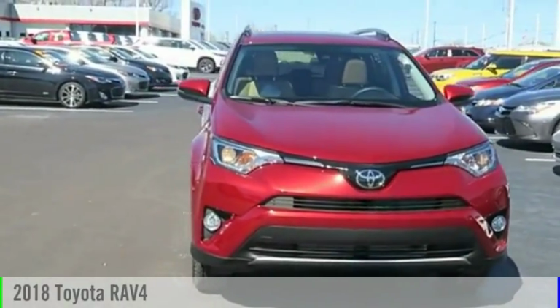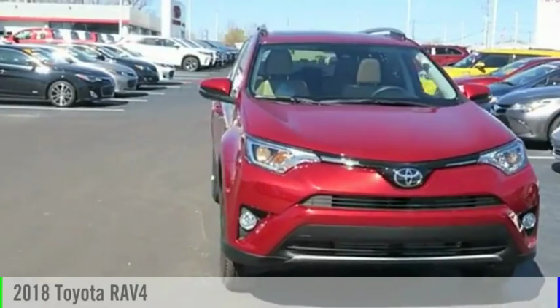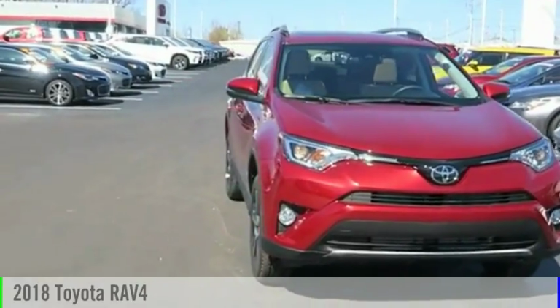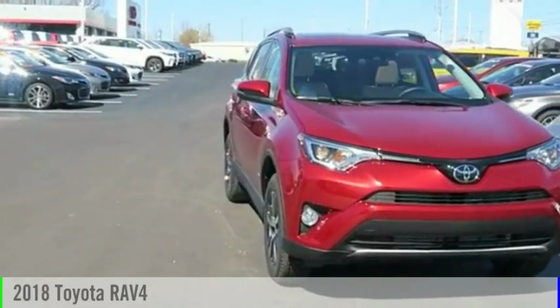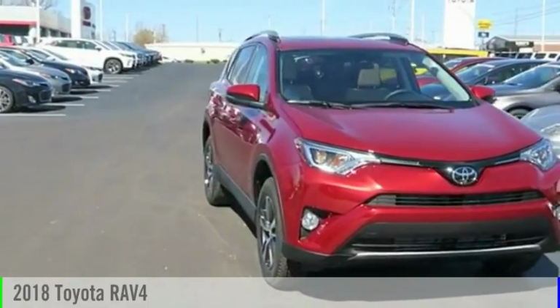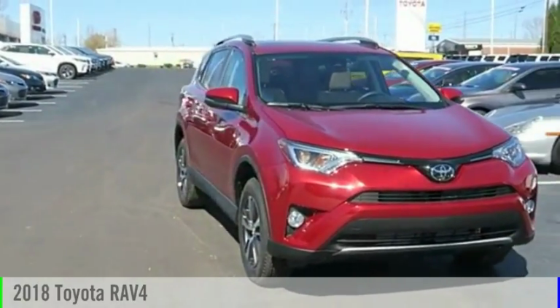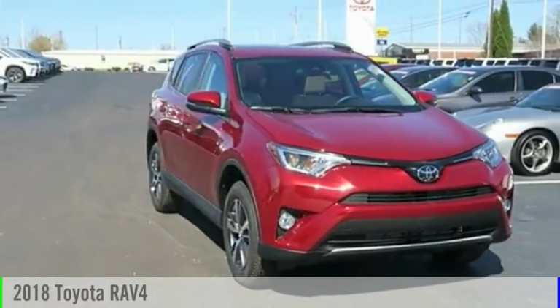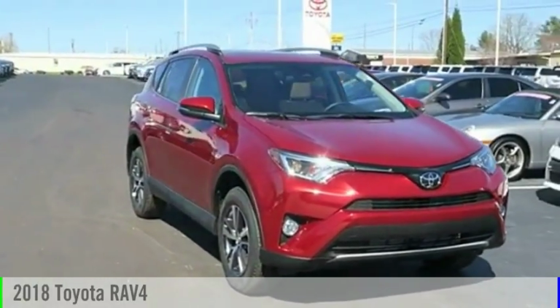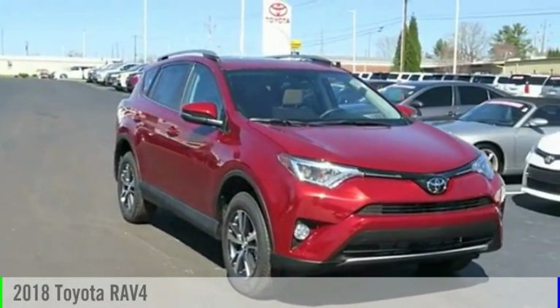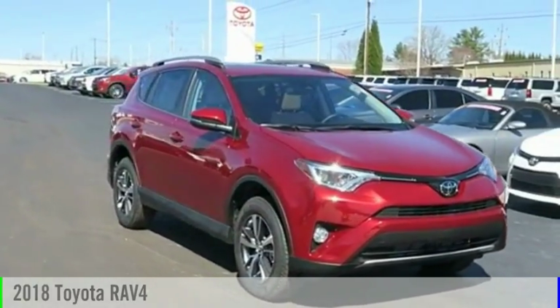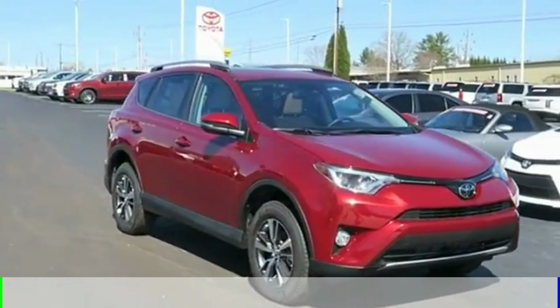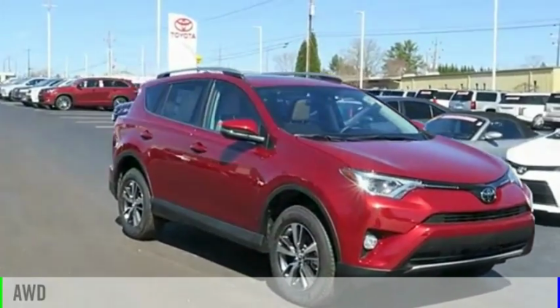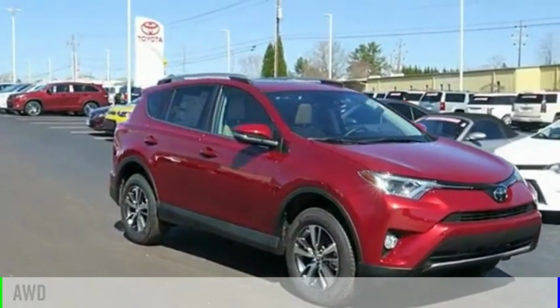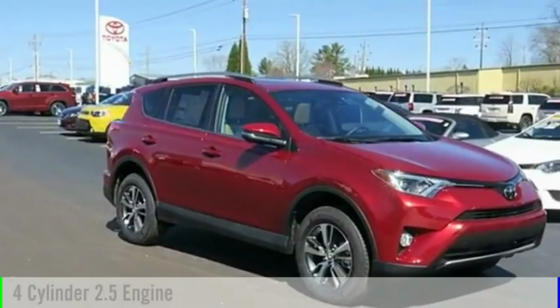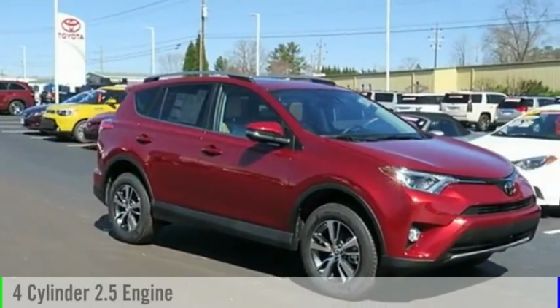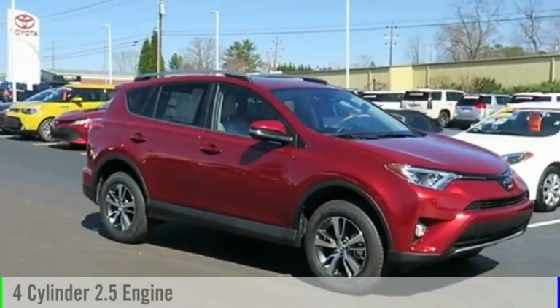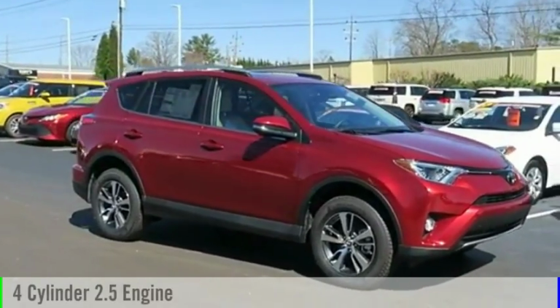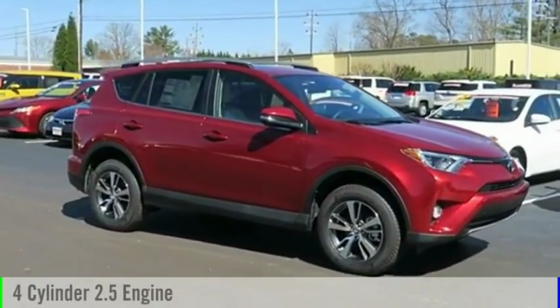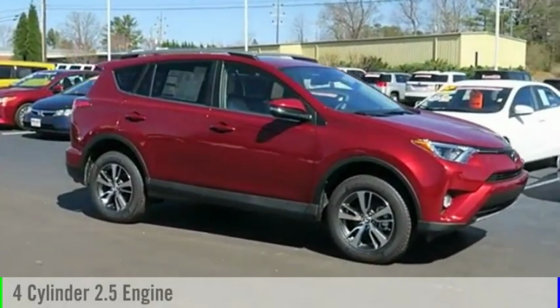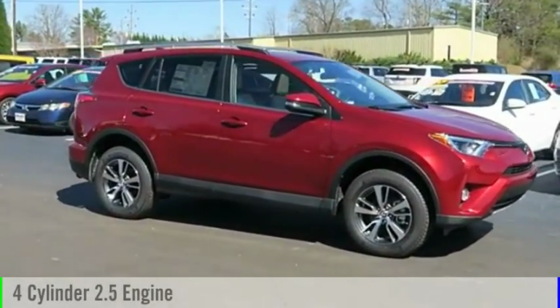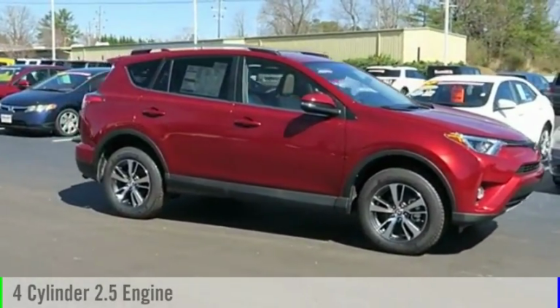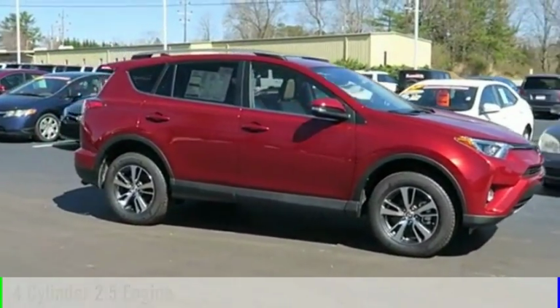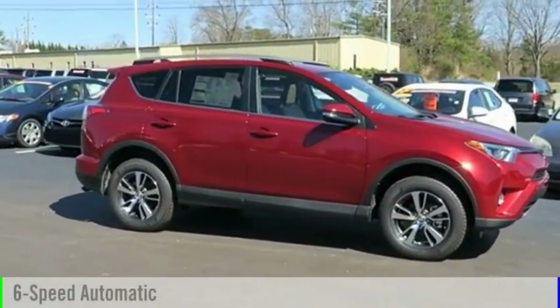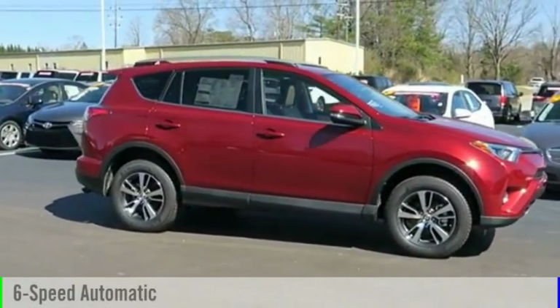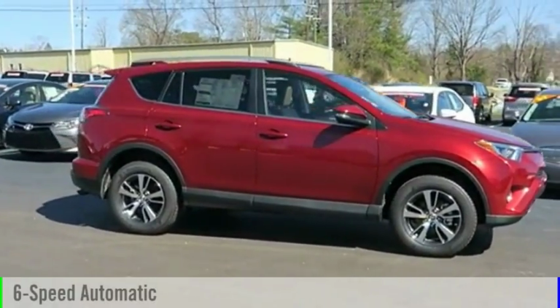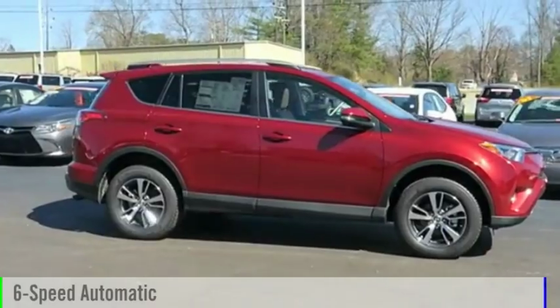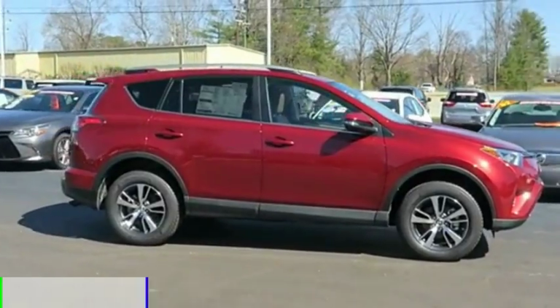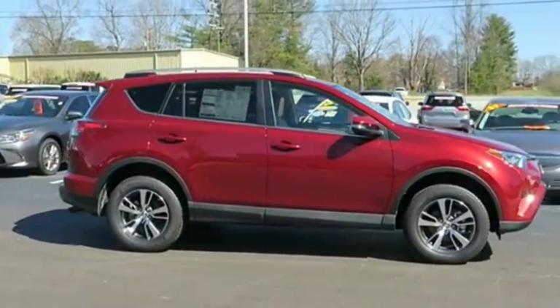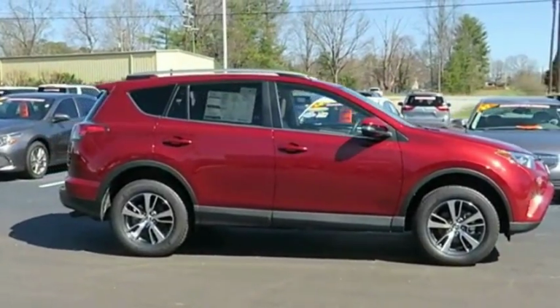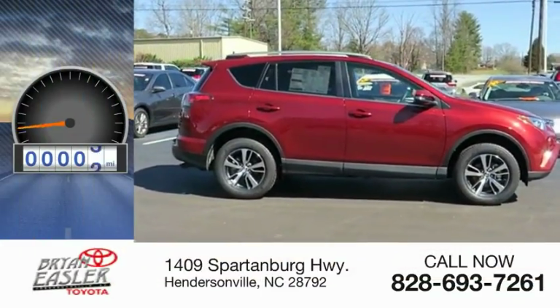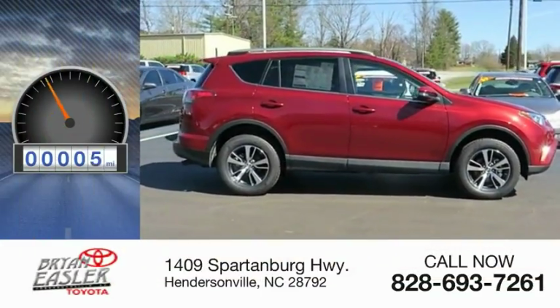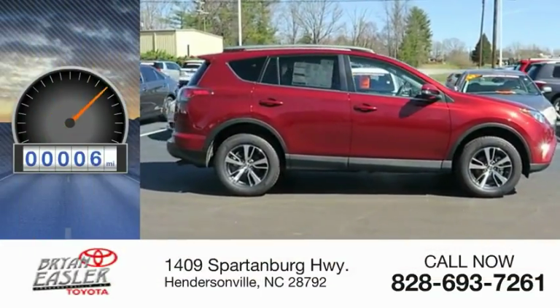Check out the 2018 RAV4. This vehicle is powered by an all-wheel drive, four-cylinder, 2.5-liter engine, and comes with a six-speed automatic transmission. This vehicle has less than 100 miles.